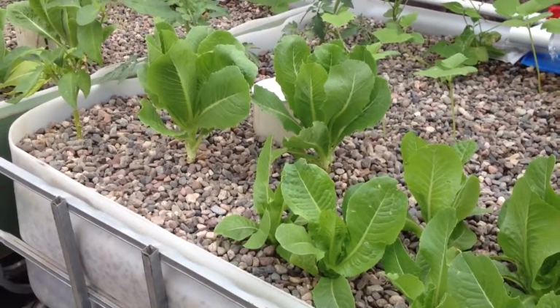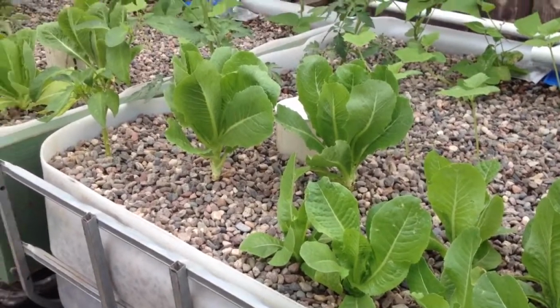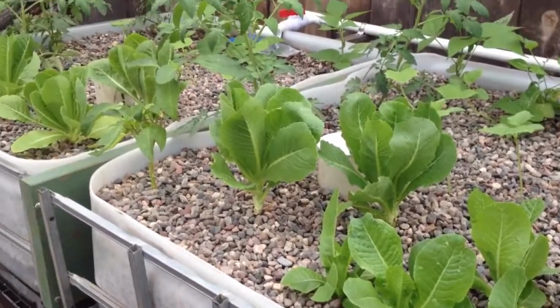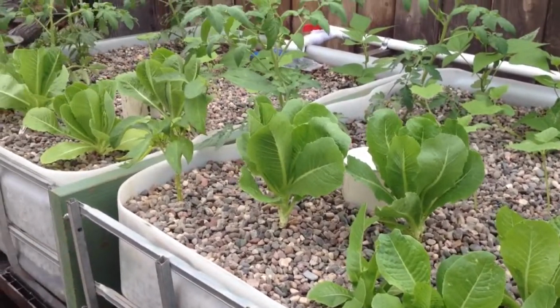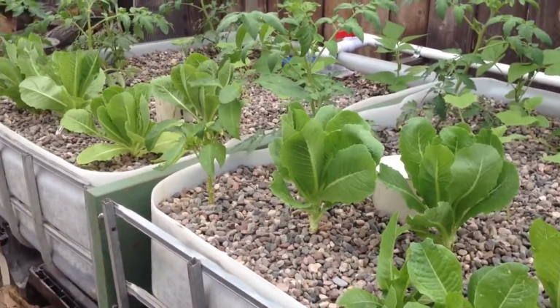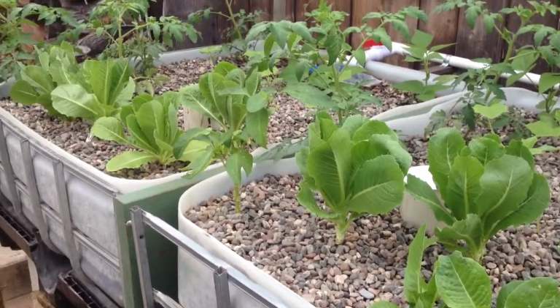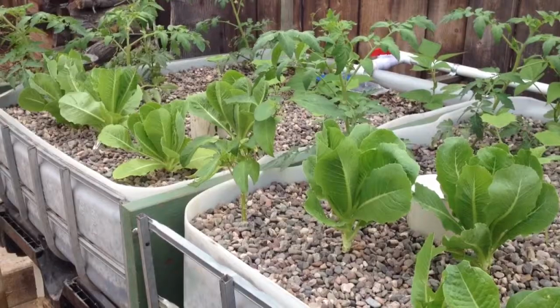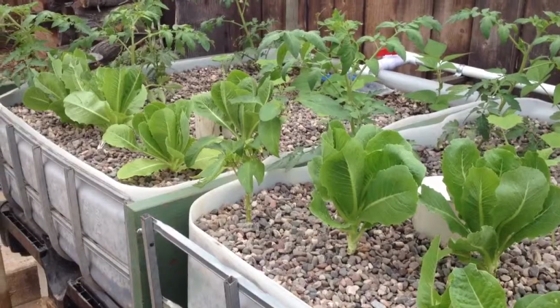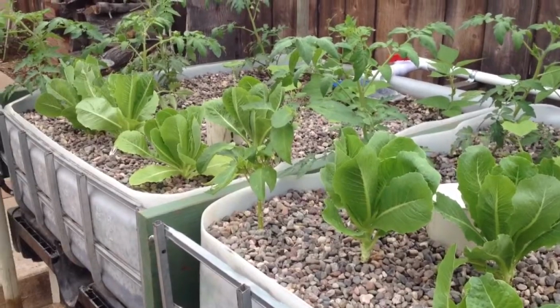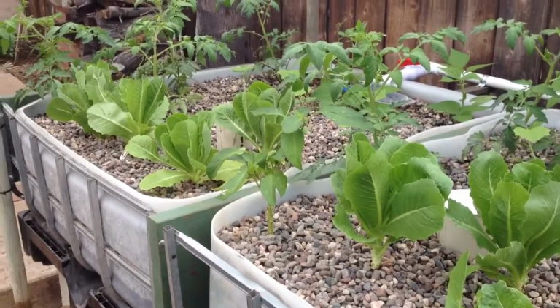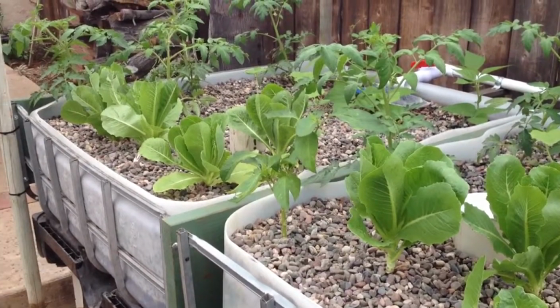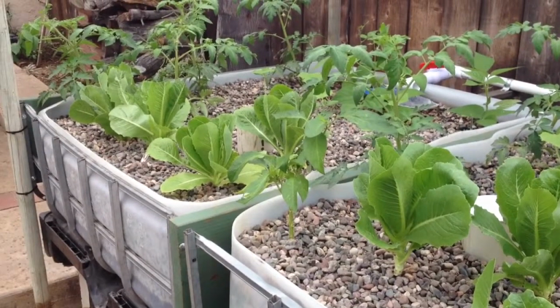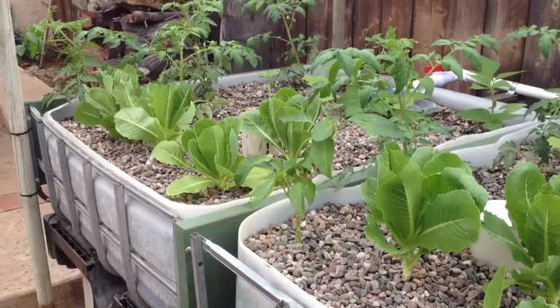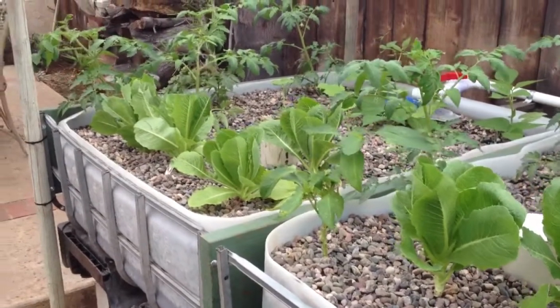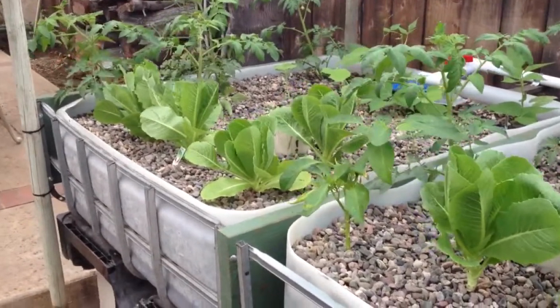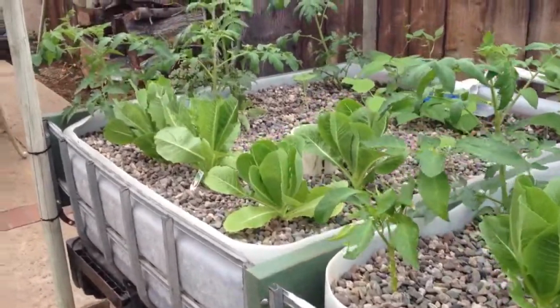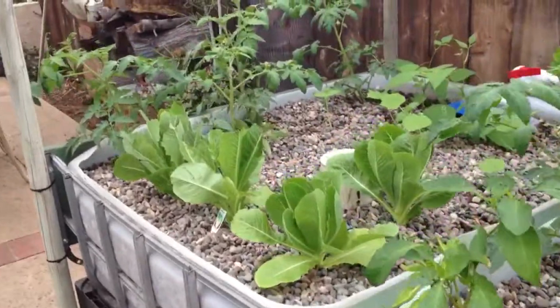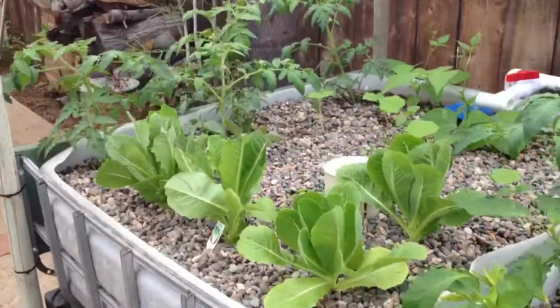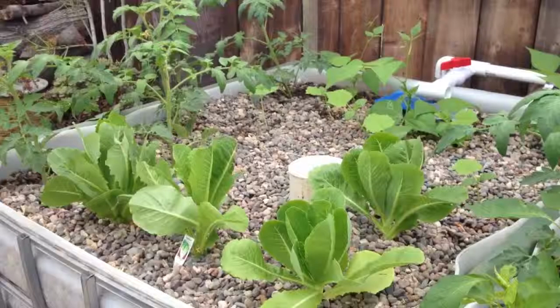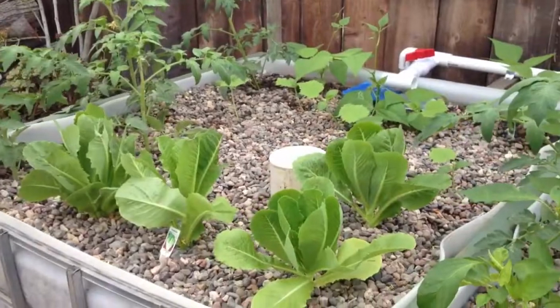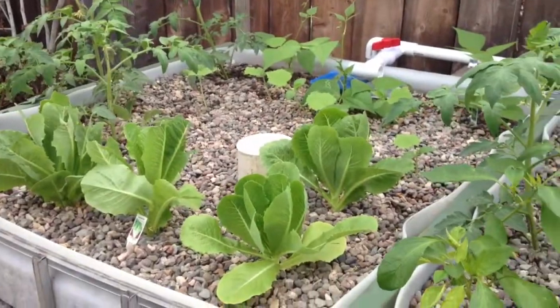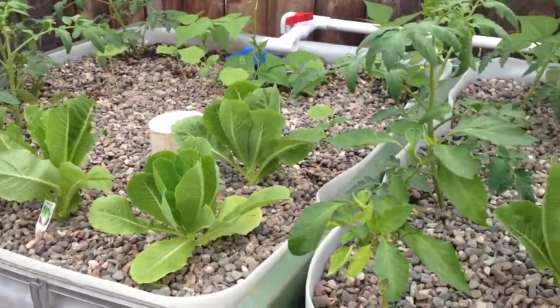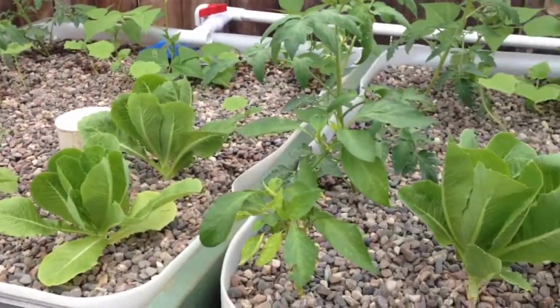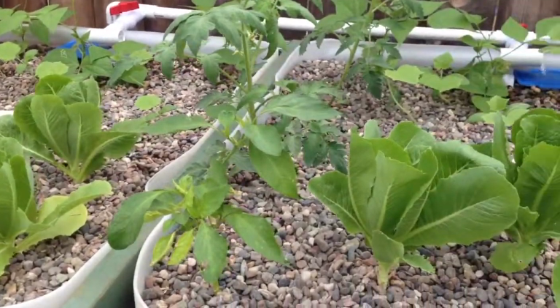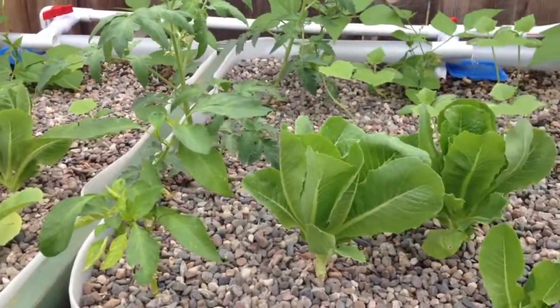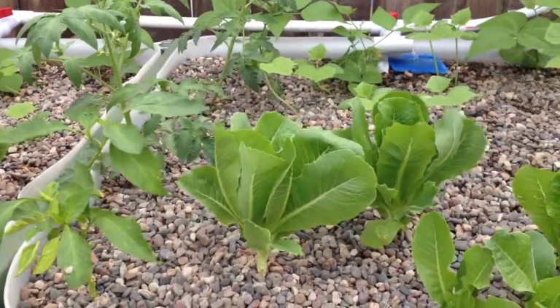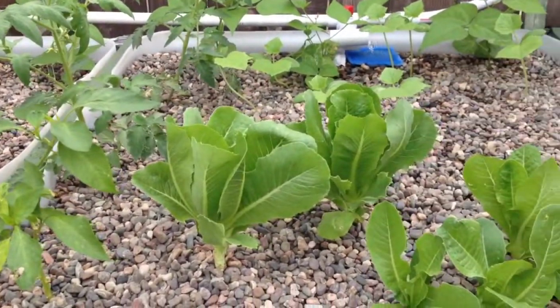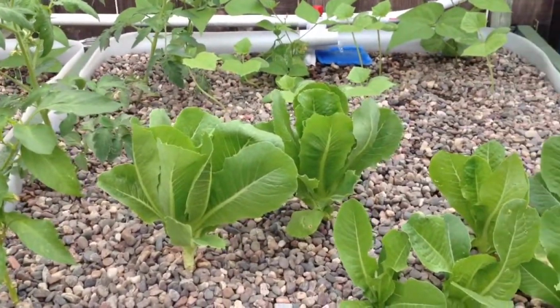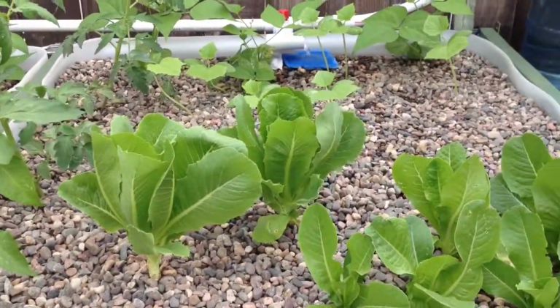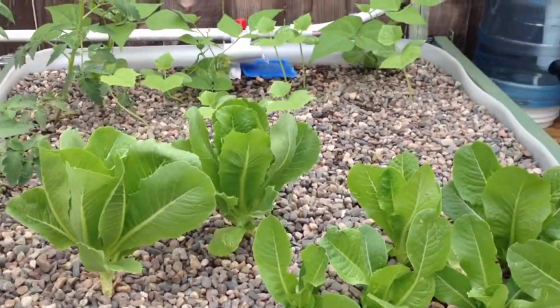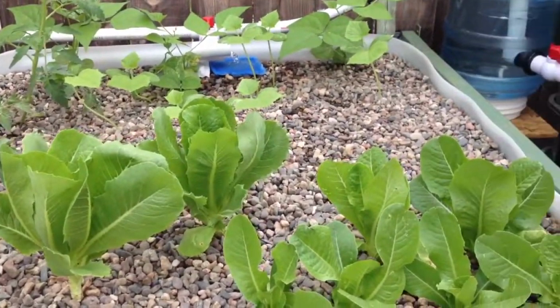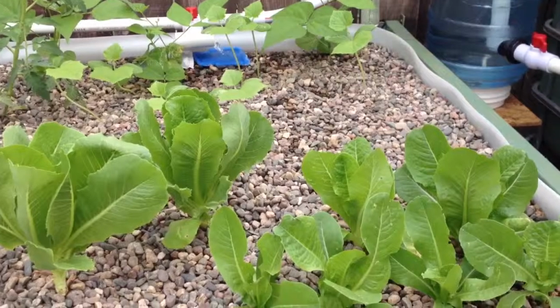One more note on the grow beds: go back to day 16 and look at the growth, then compare it to now. Some pretty phenomenal growth in the grow beds — really happy about that.